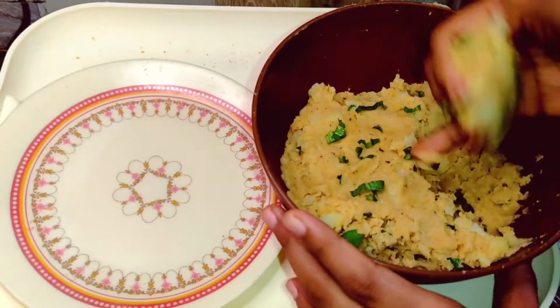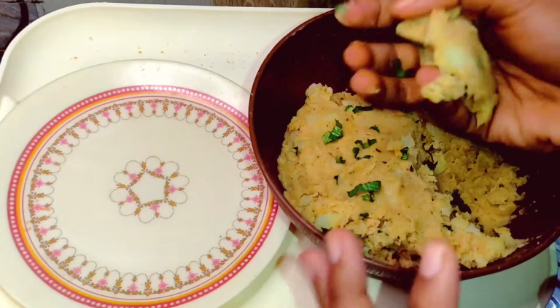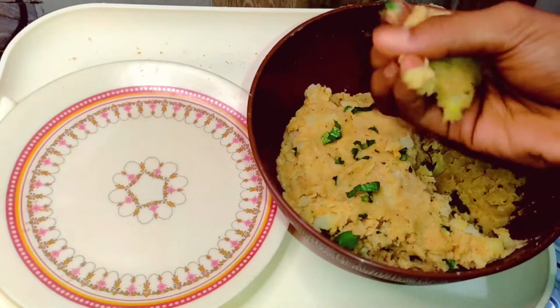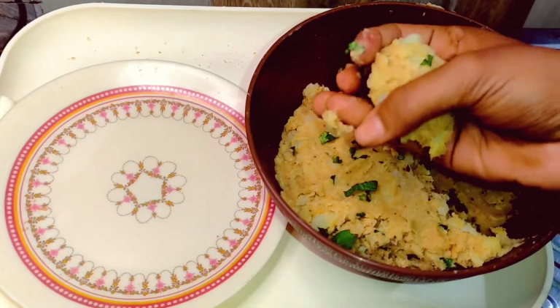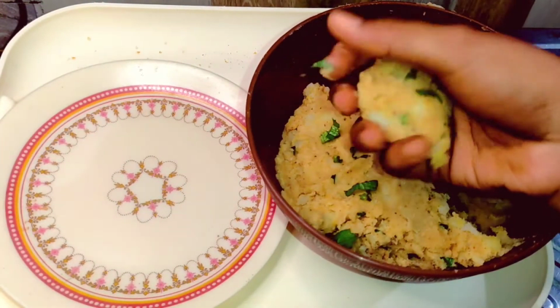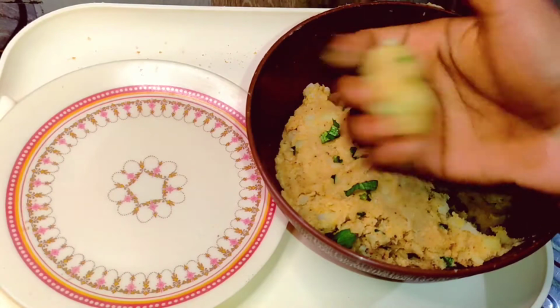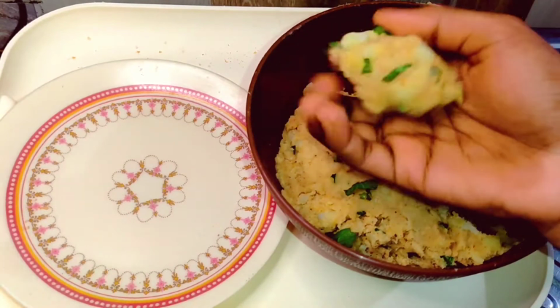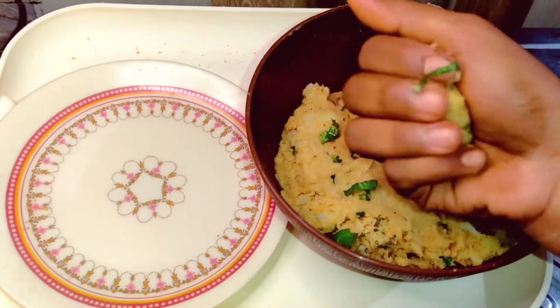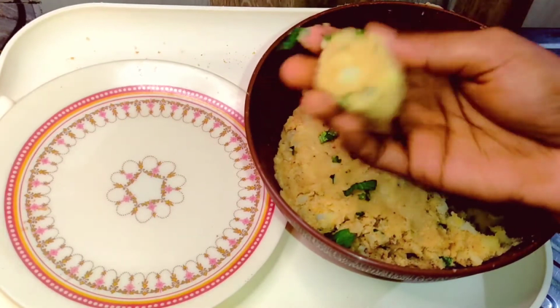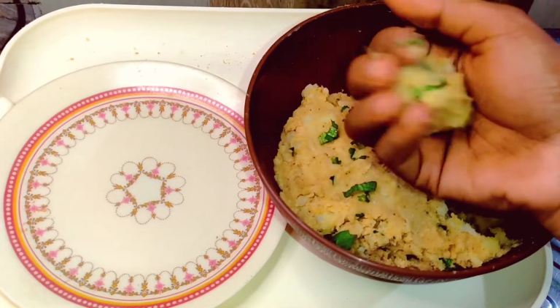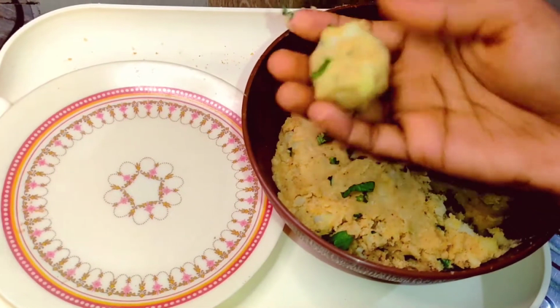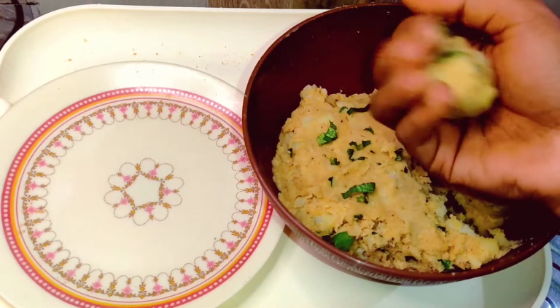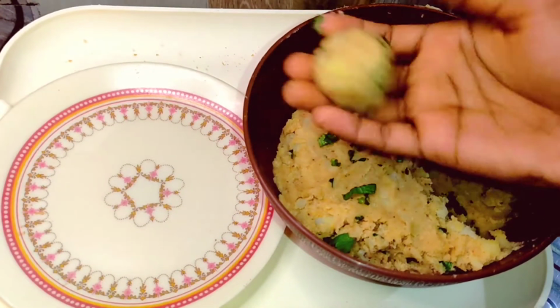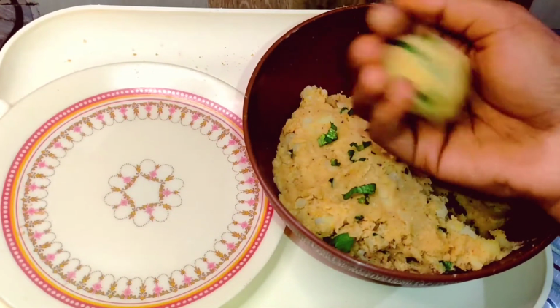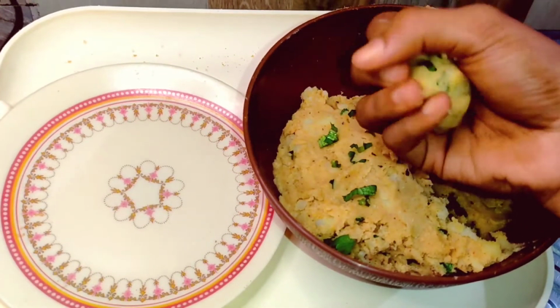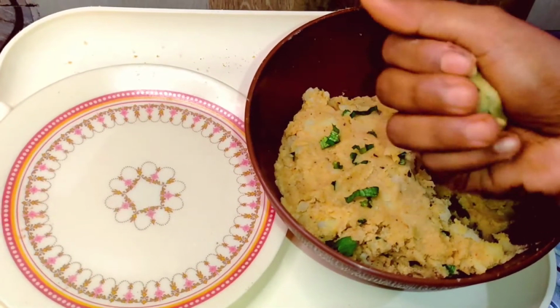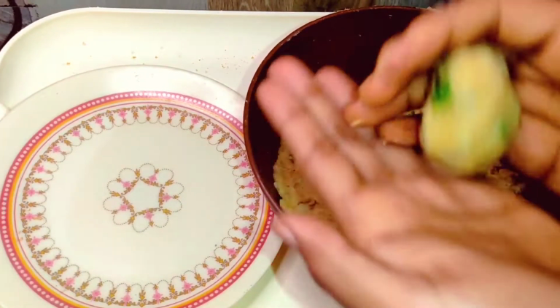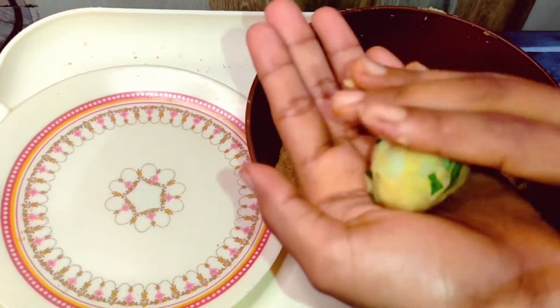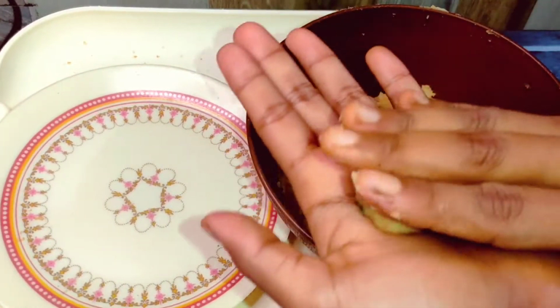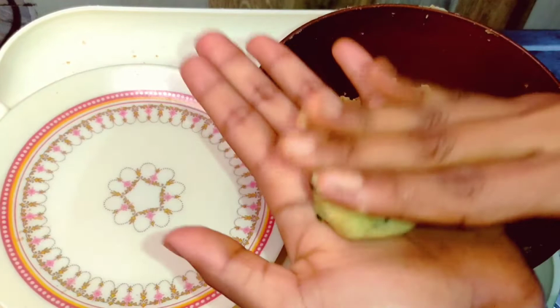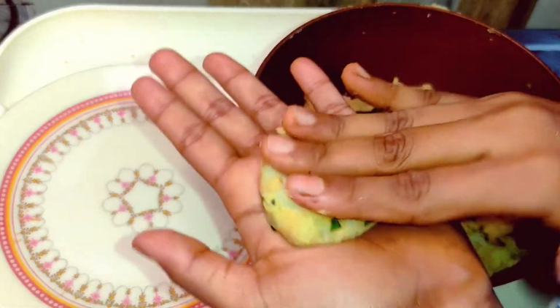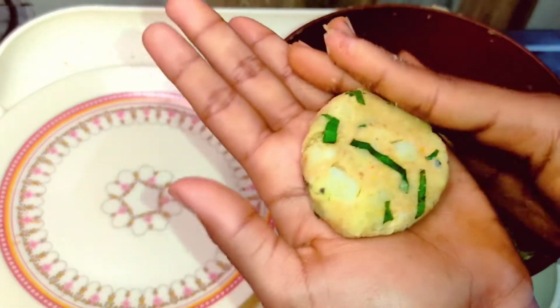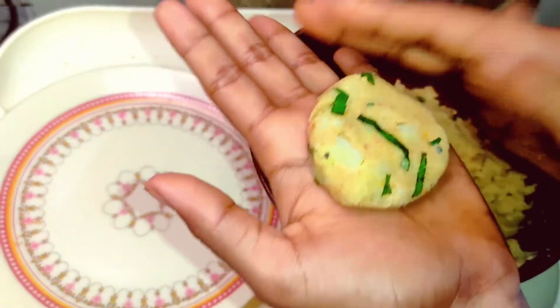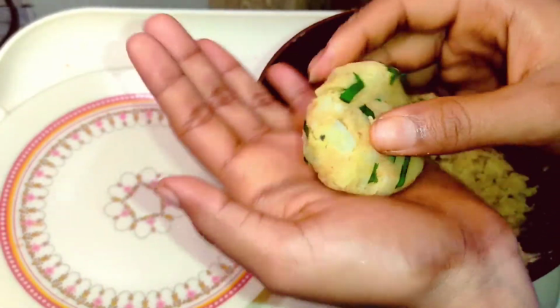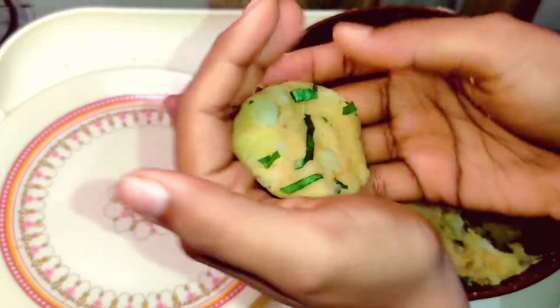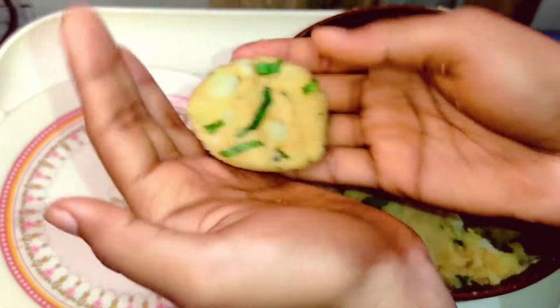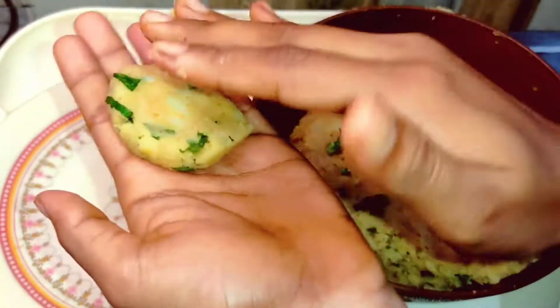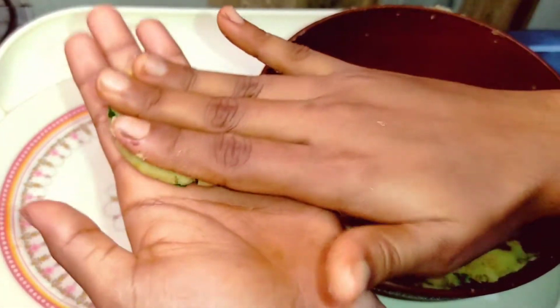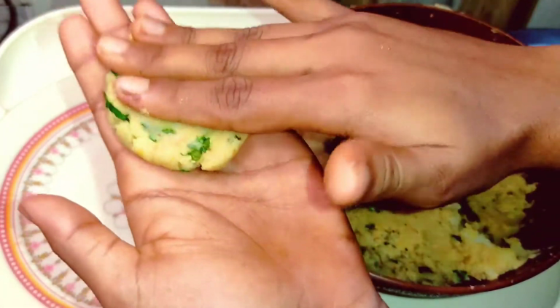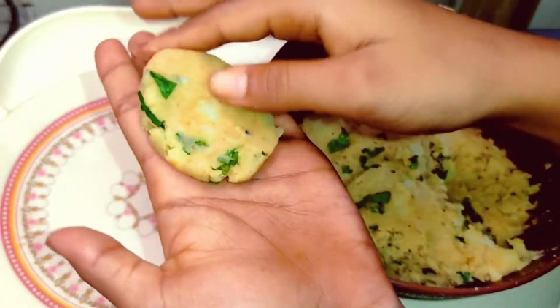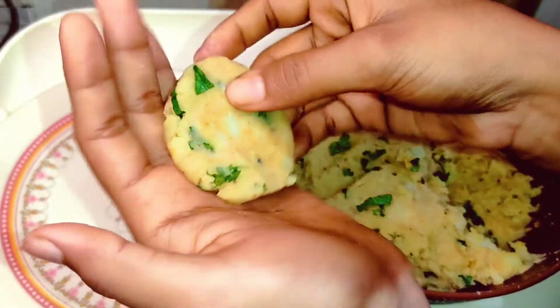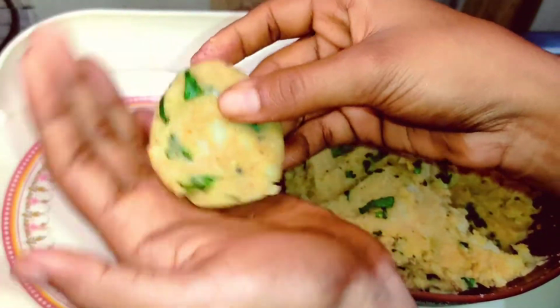Now let's make a ball. We will press it well, then press it well again, then give it a nice shape.